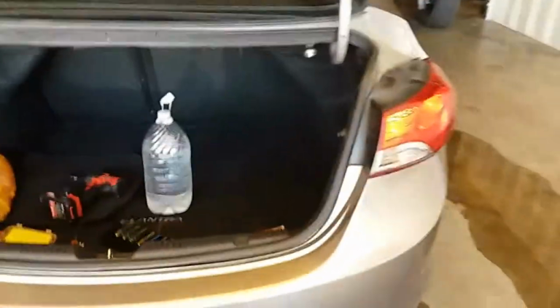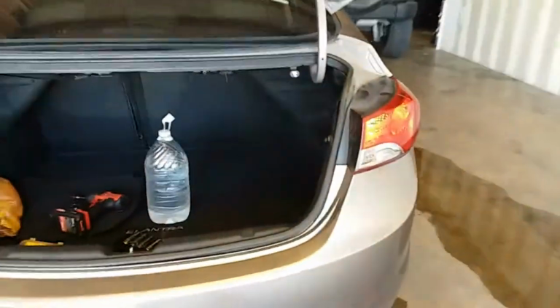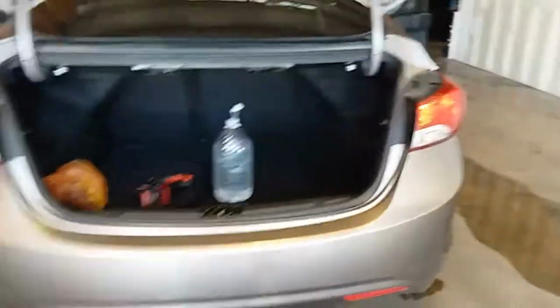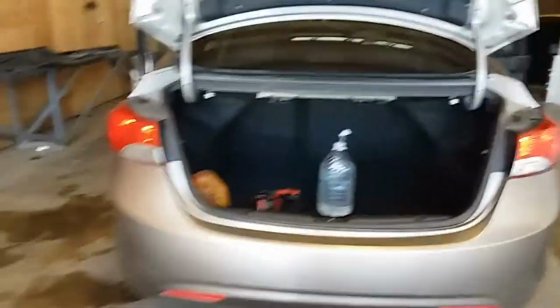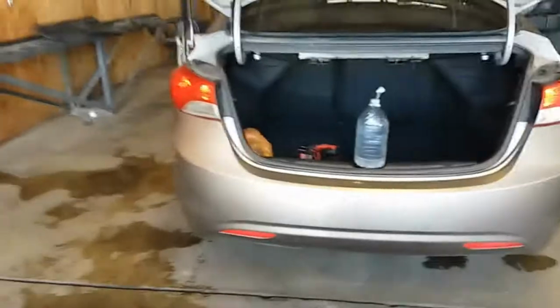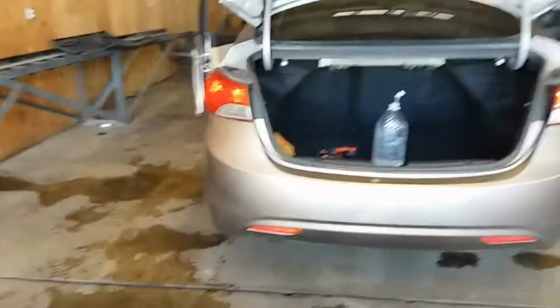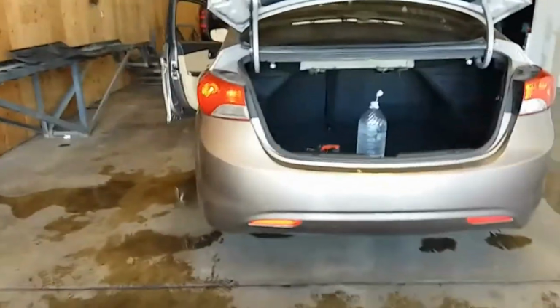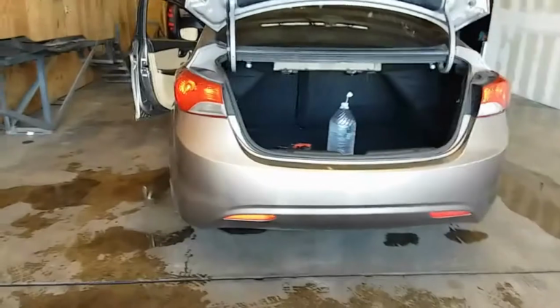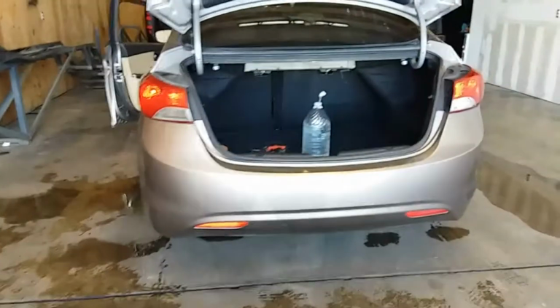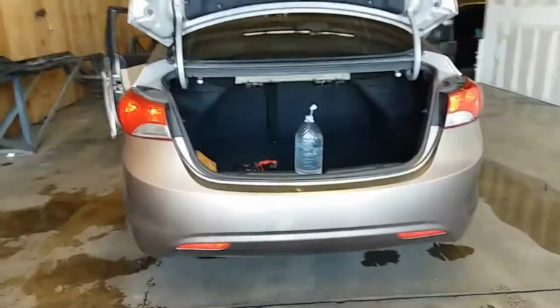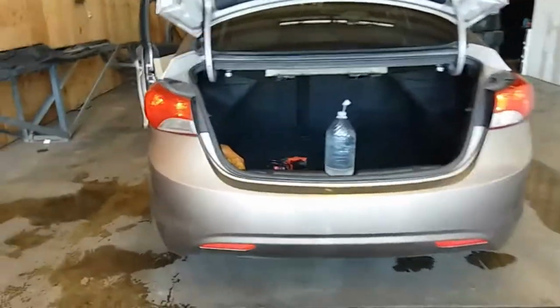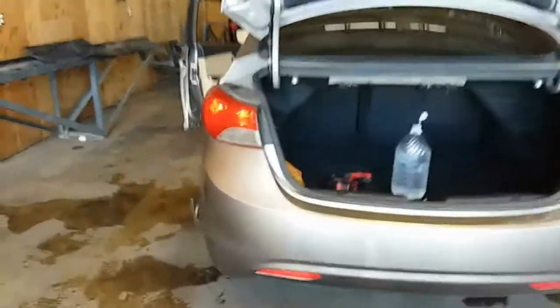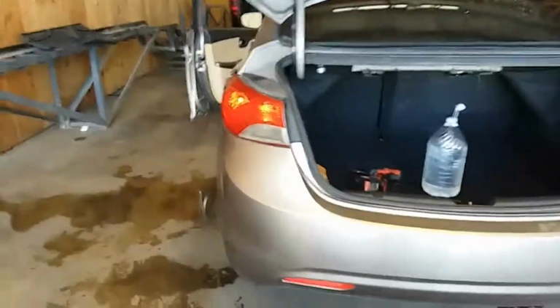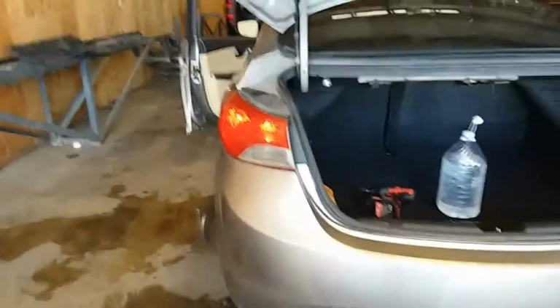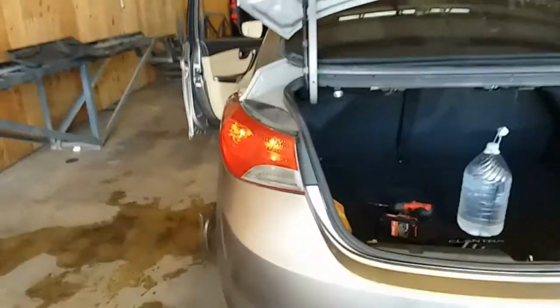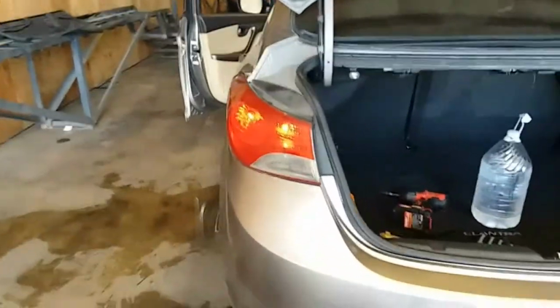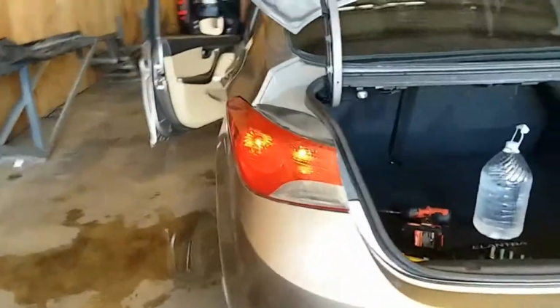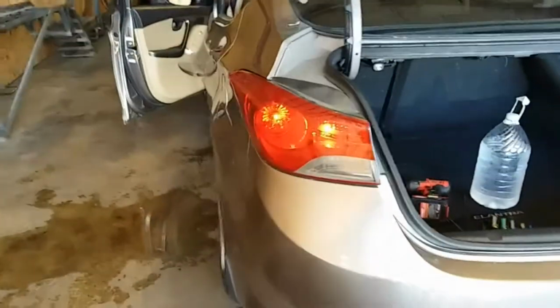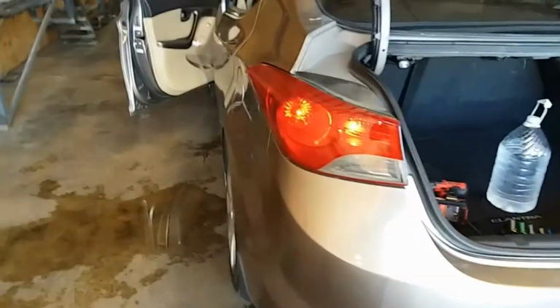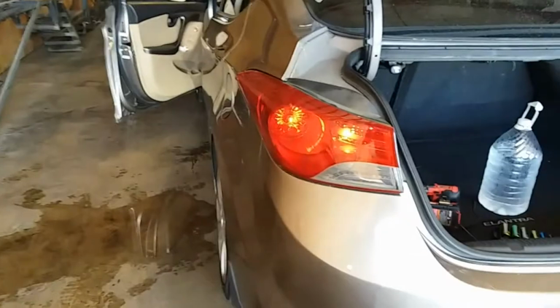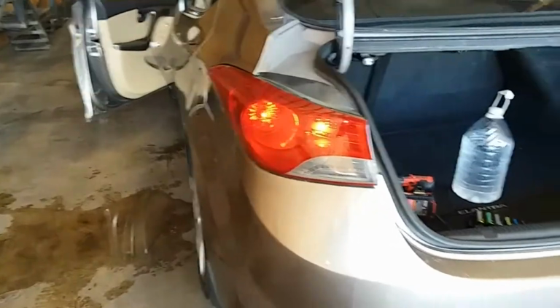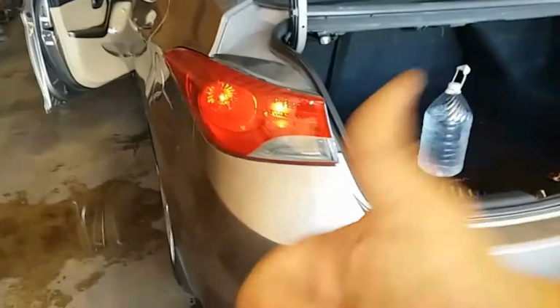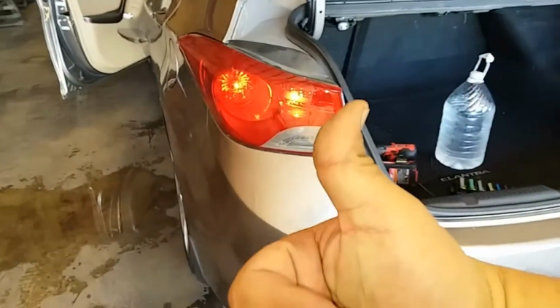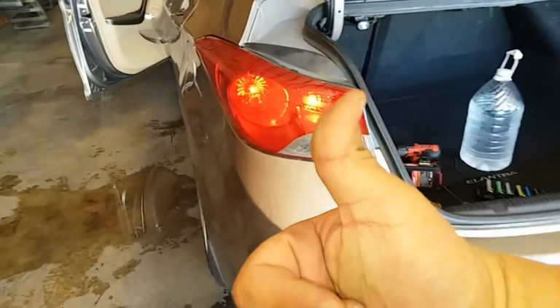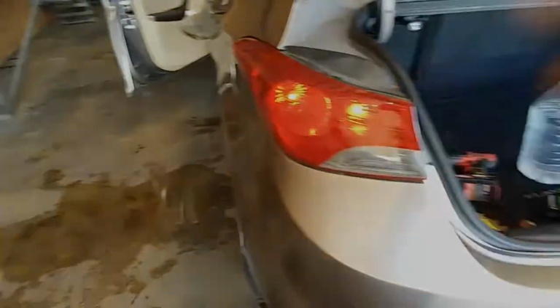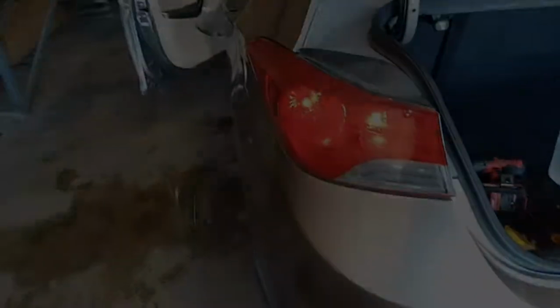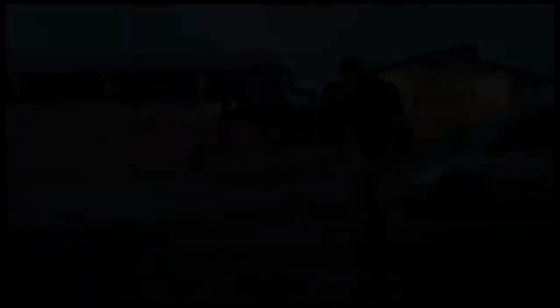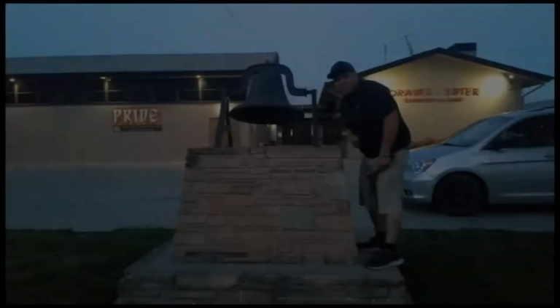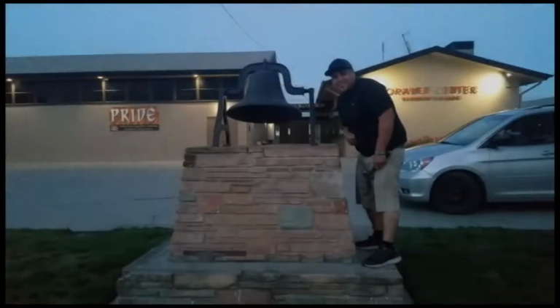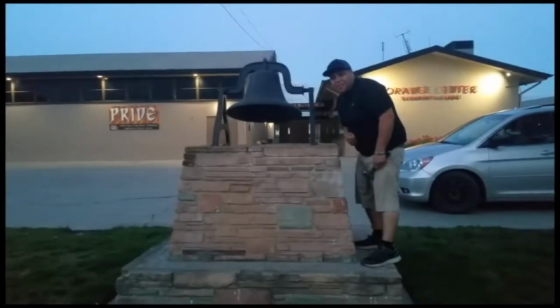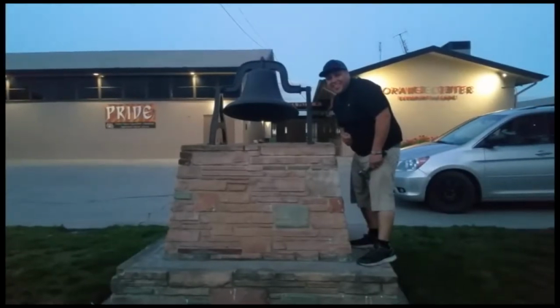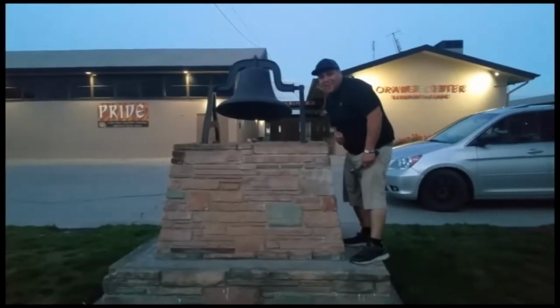I already went ahead and did the other side, and you're ready to go. That's how you install tail lights on a 2013 Hyundai Elantra. Thank you for watching — please like and subscribe, and don't forget to hit that bell.